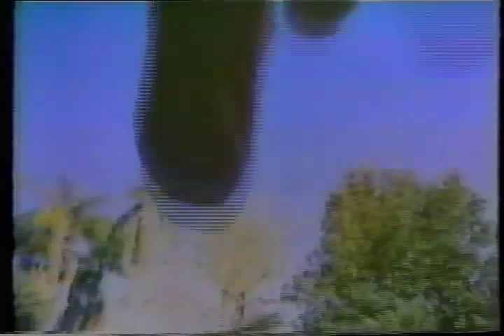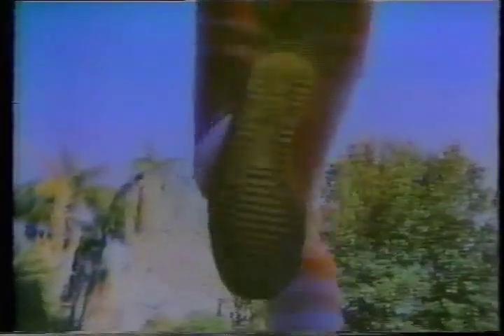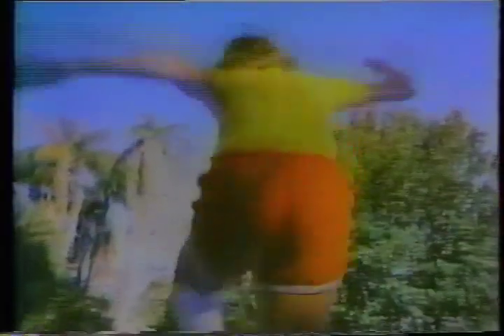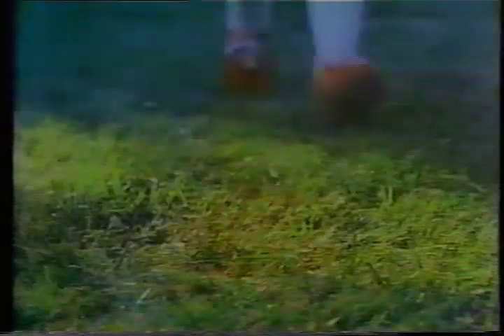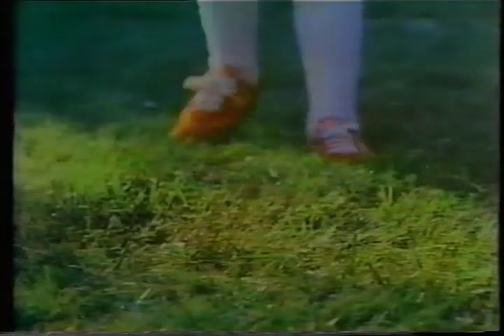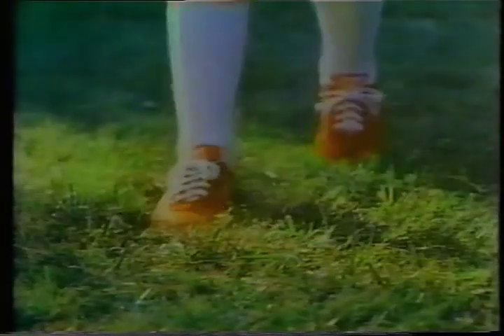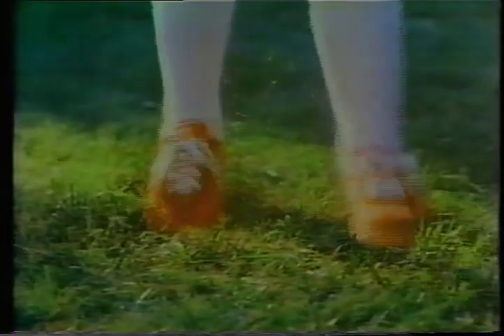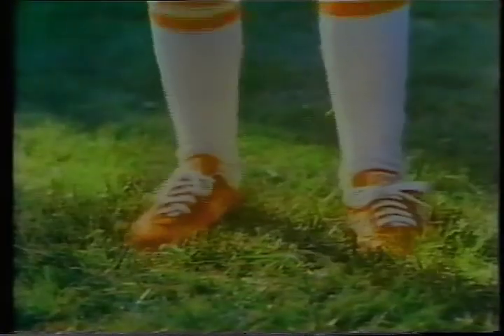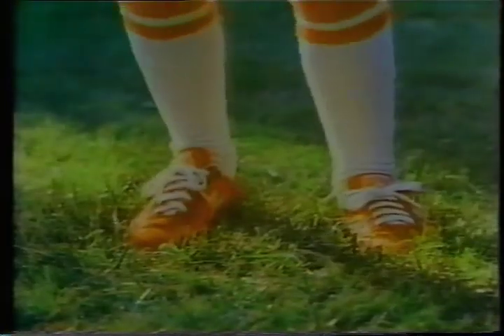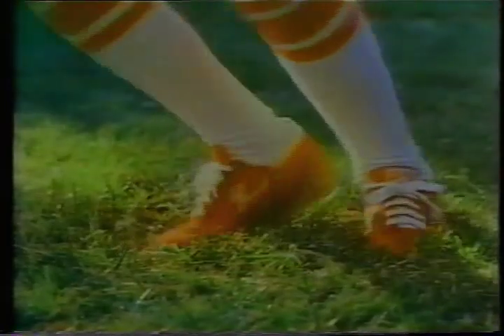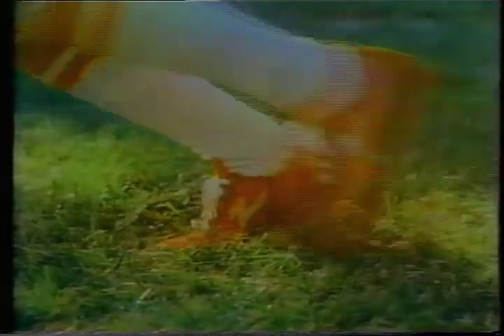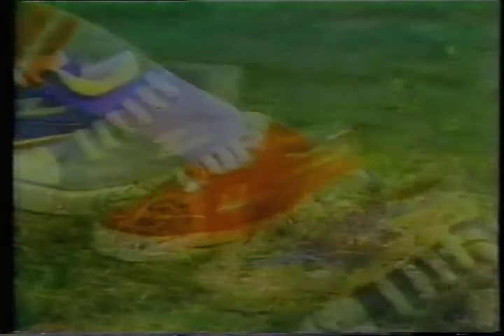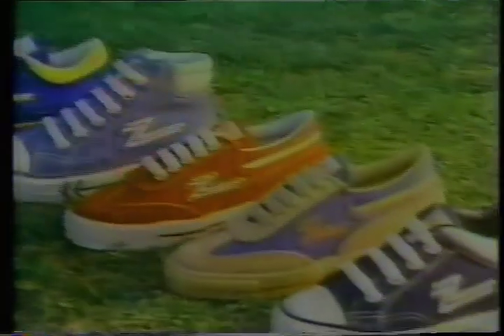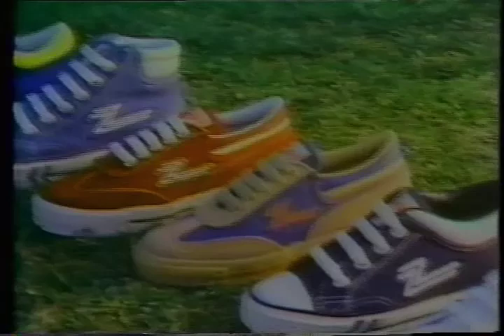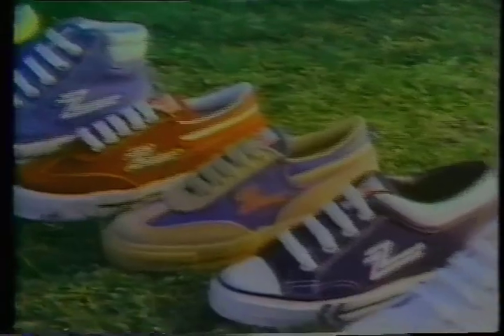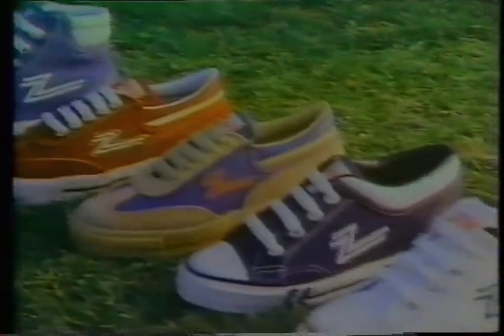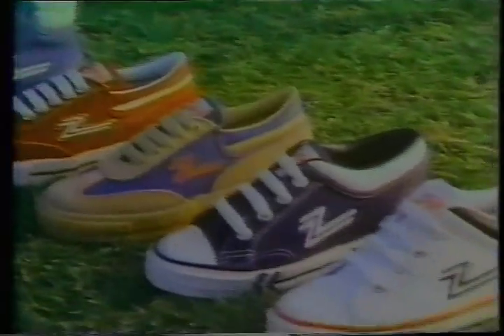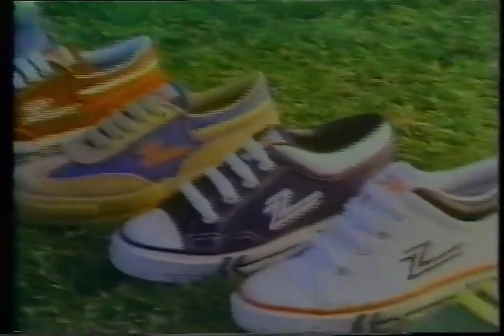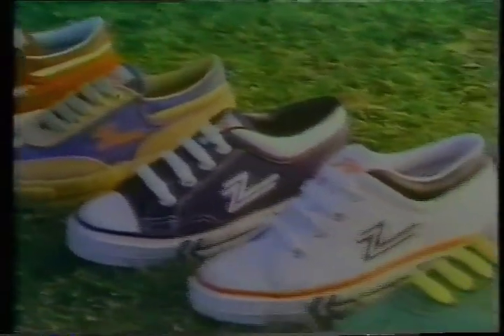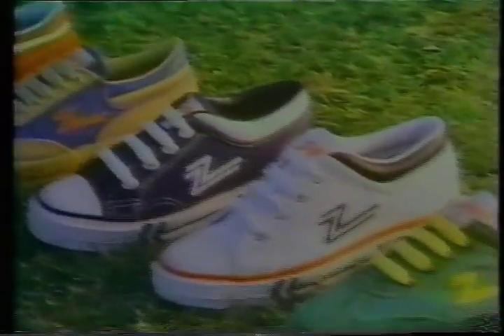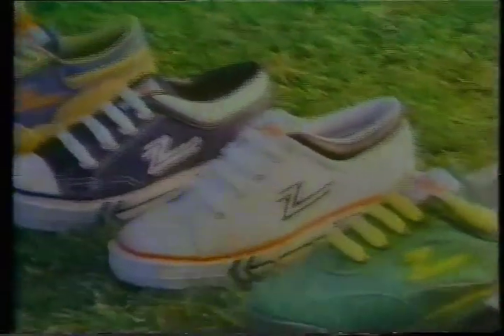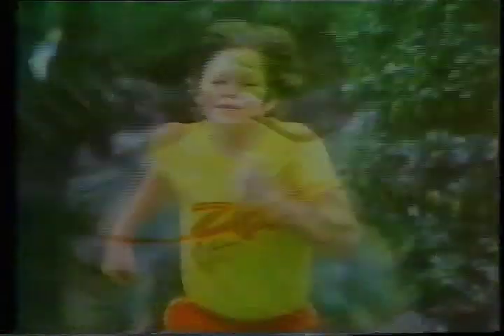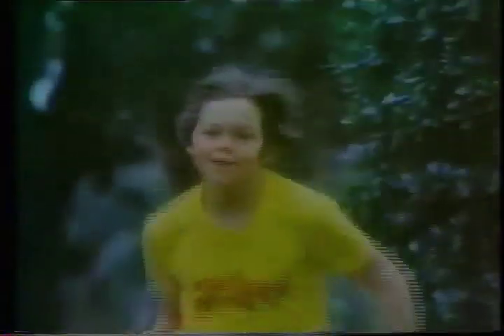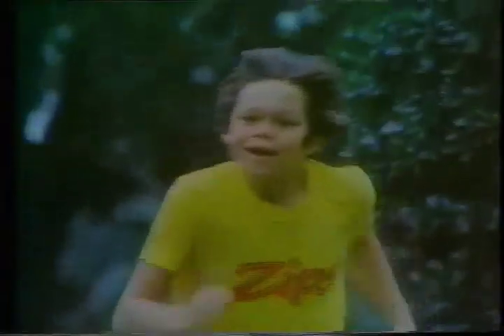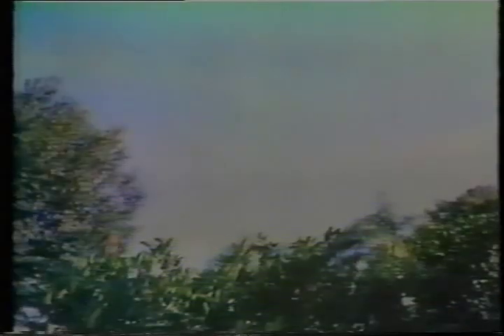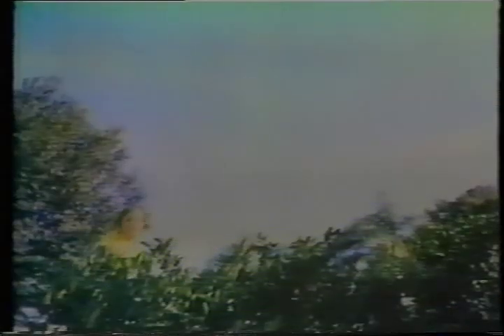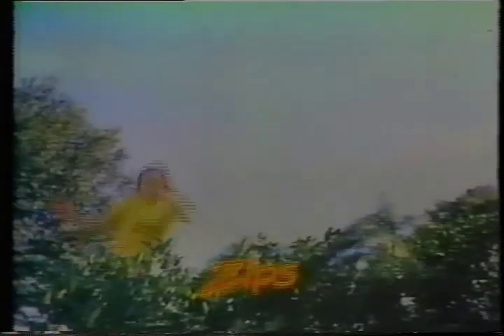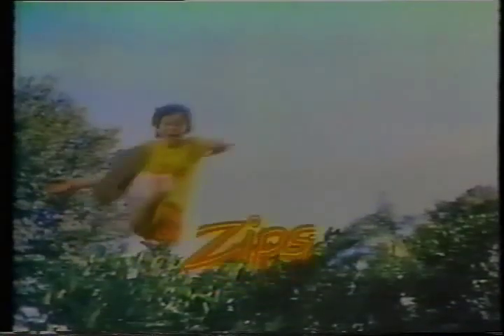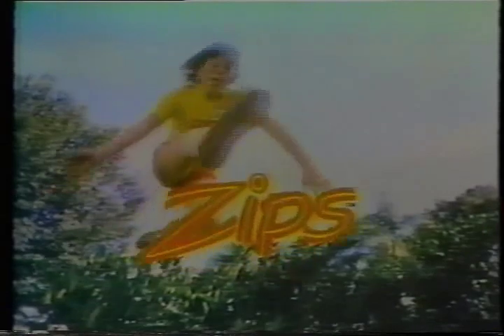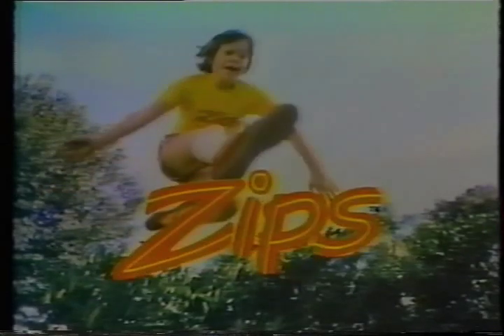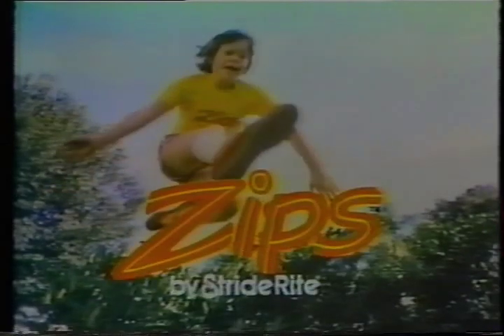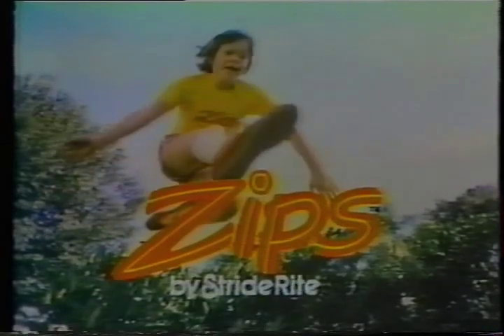But when you do, Zips will give you plenty of stopping power. Zips by Stride Right. In all kinds of Zips colors and styles. Fast moving. Long leaping. Zips. For kids.